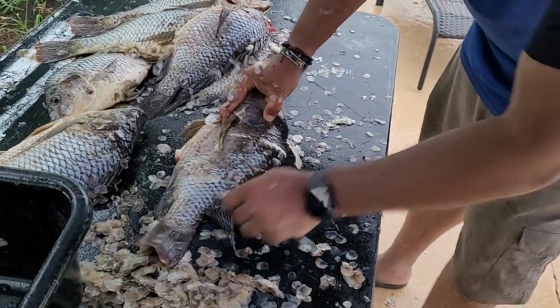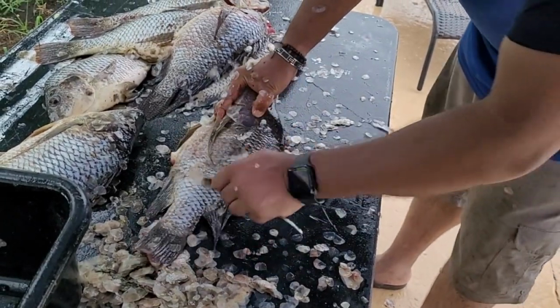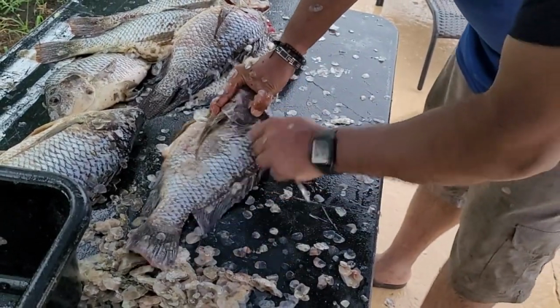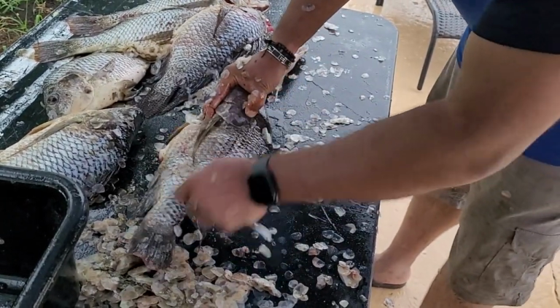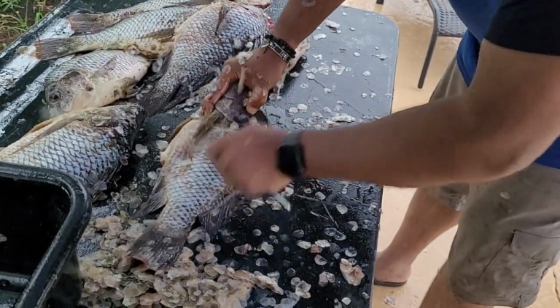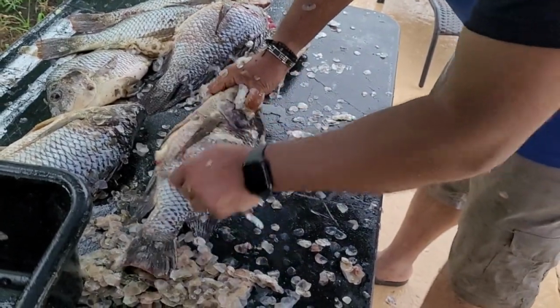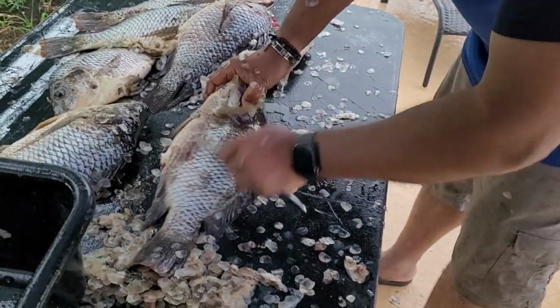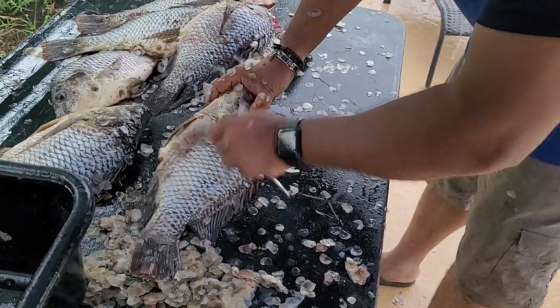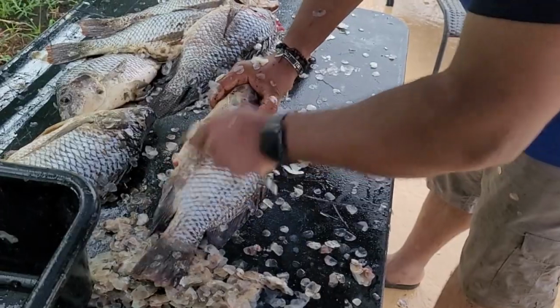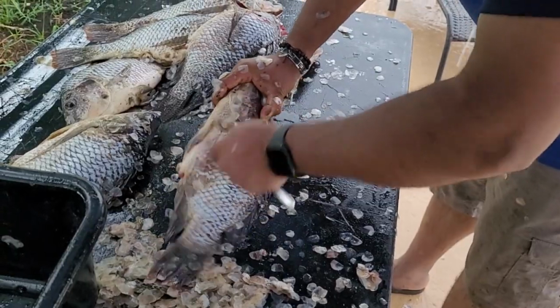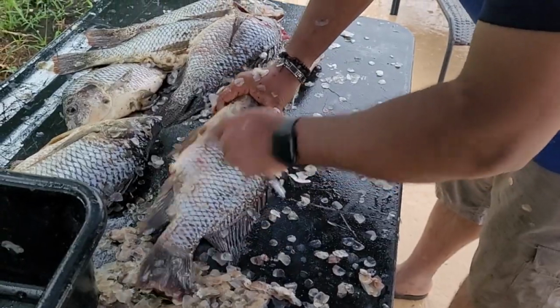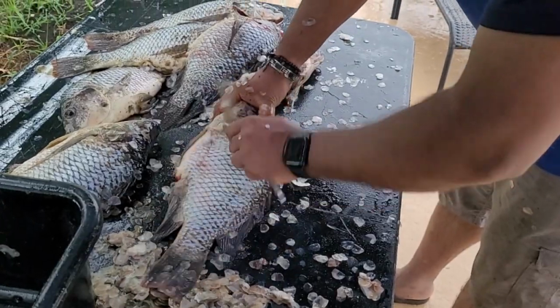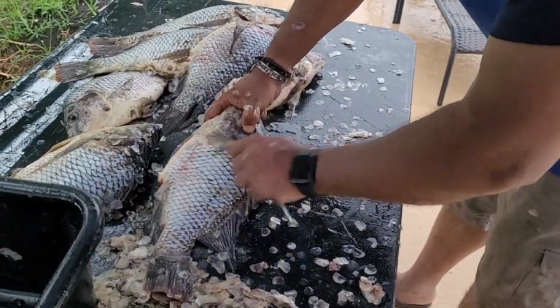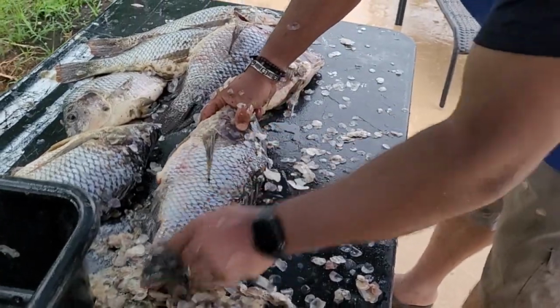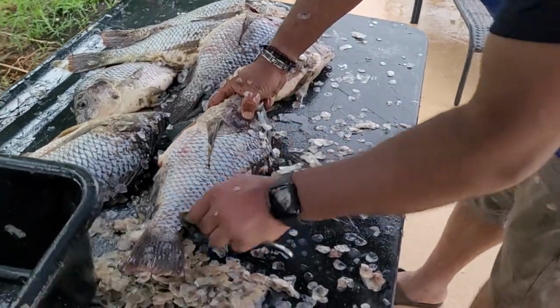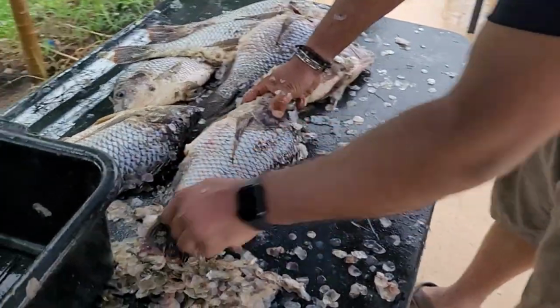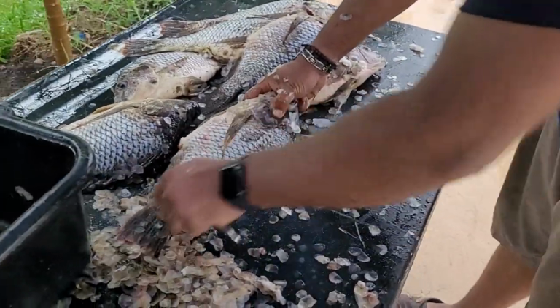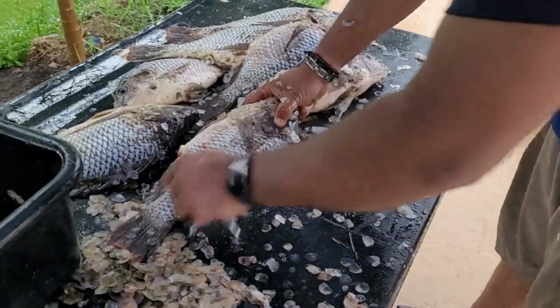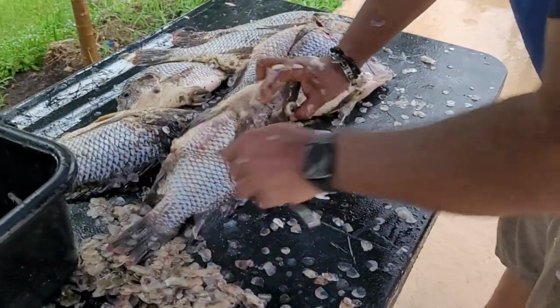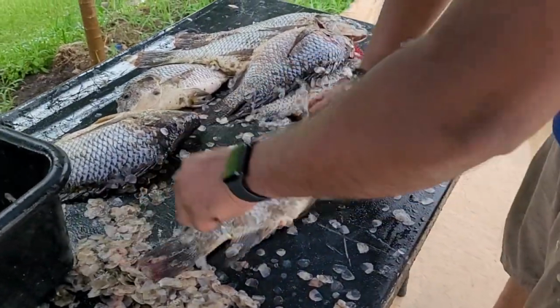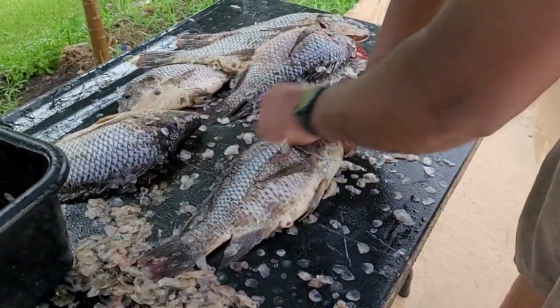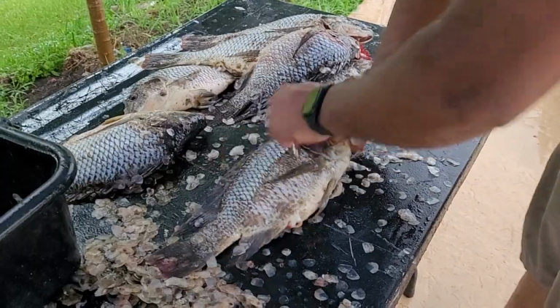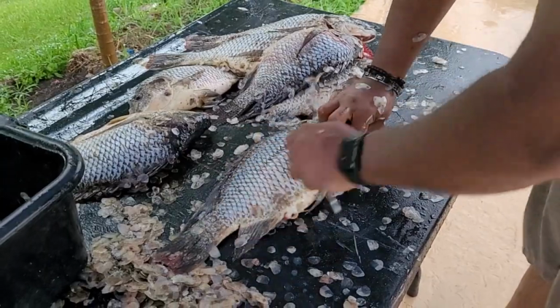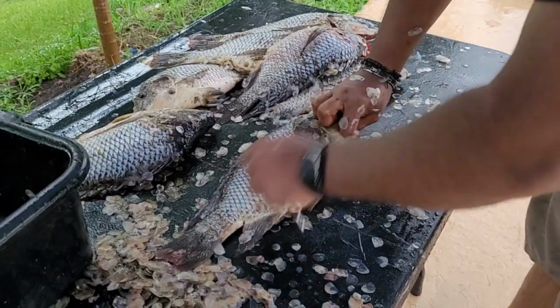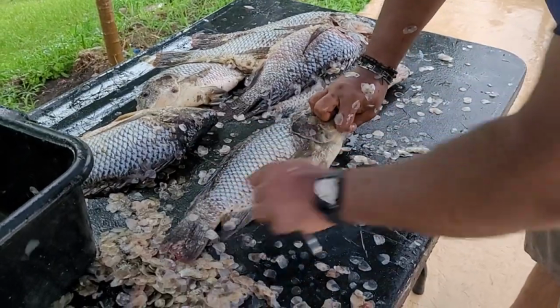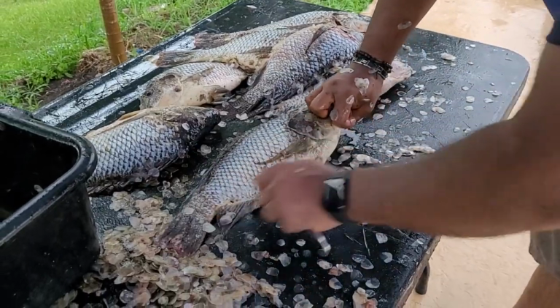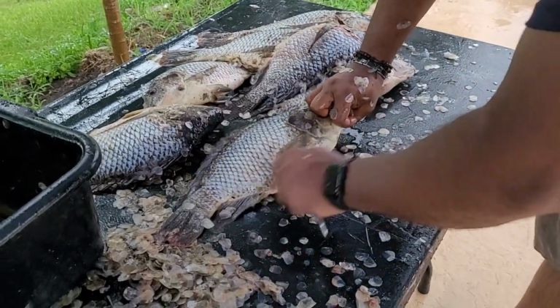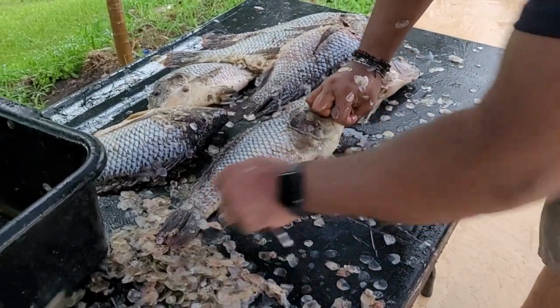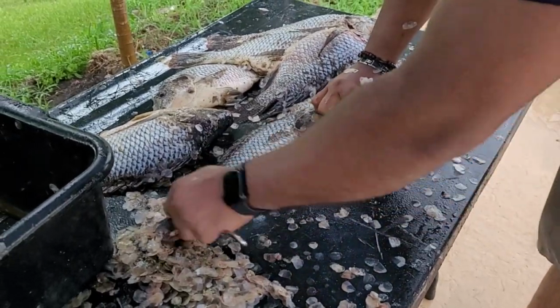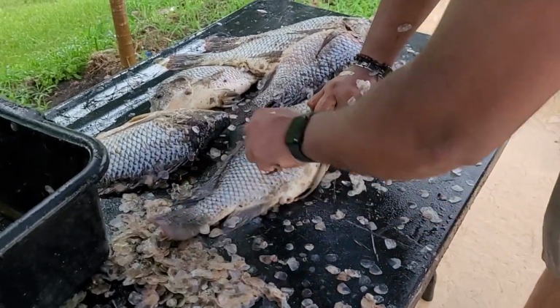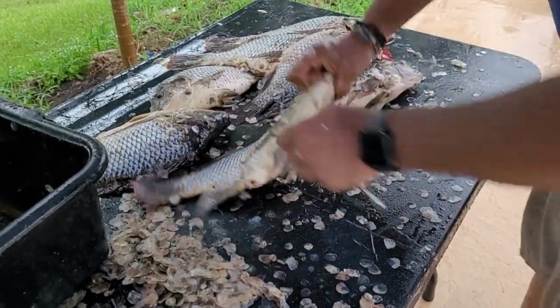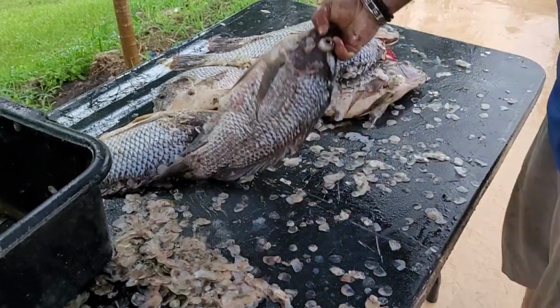Very easy, very simple. This is tilapia we're scaling here now. And it works on any size fish. See that there?